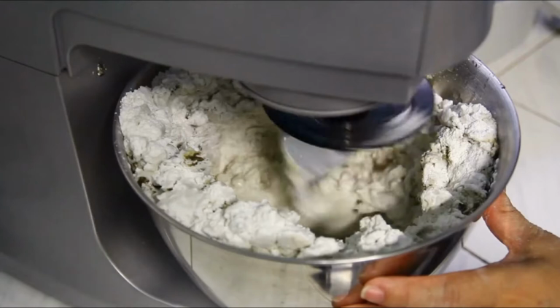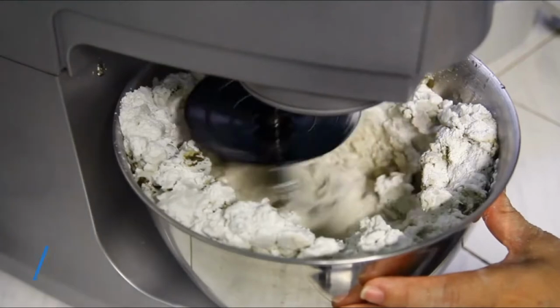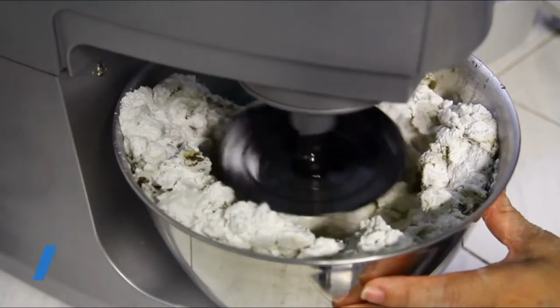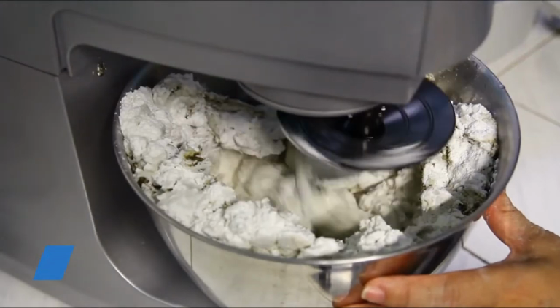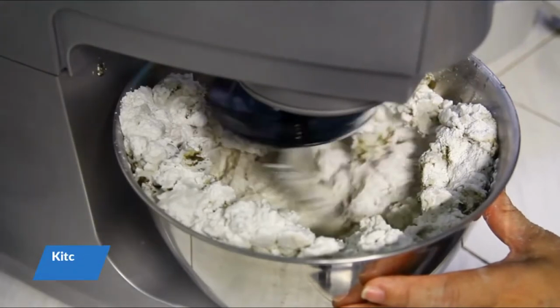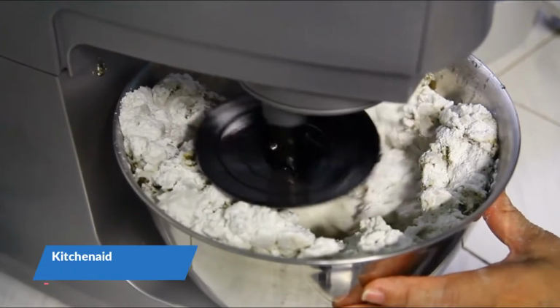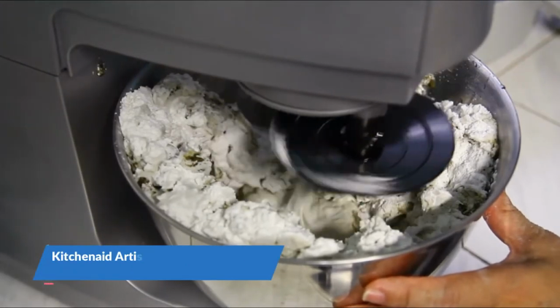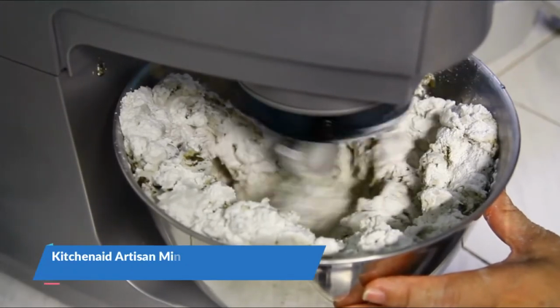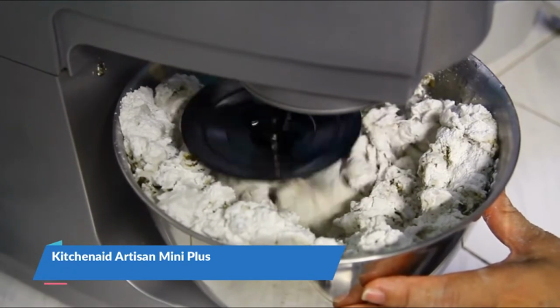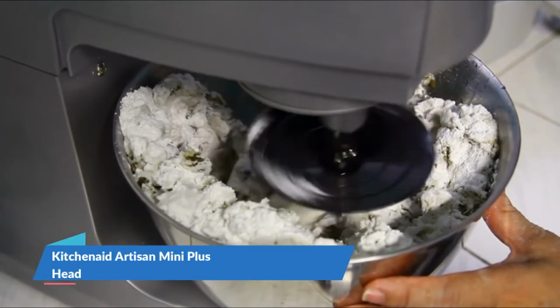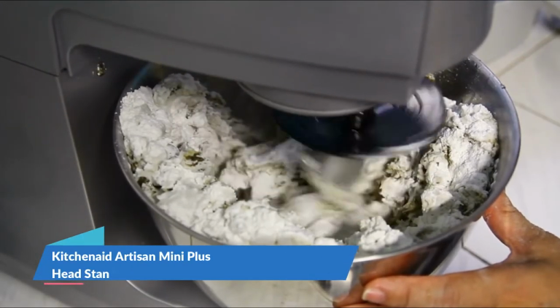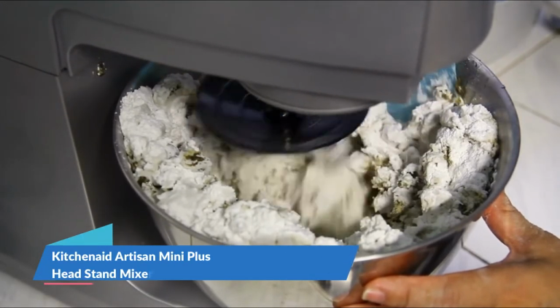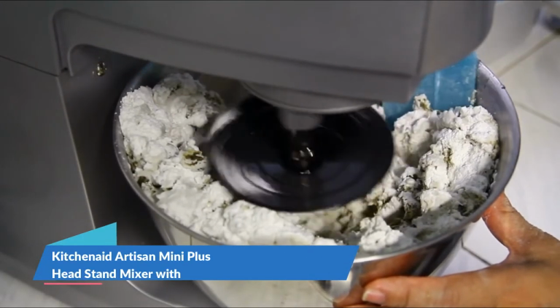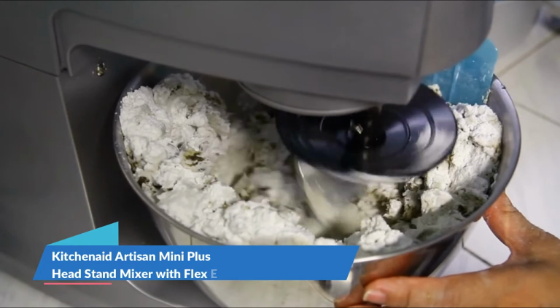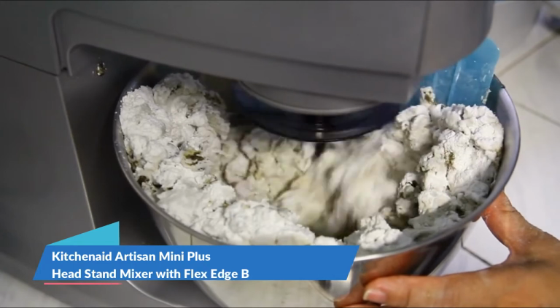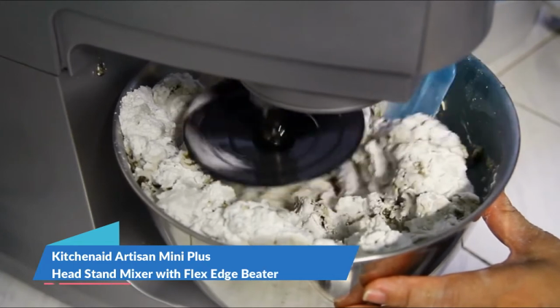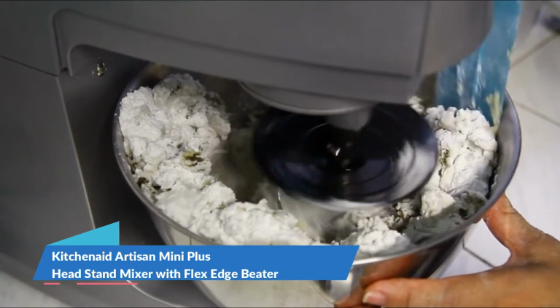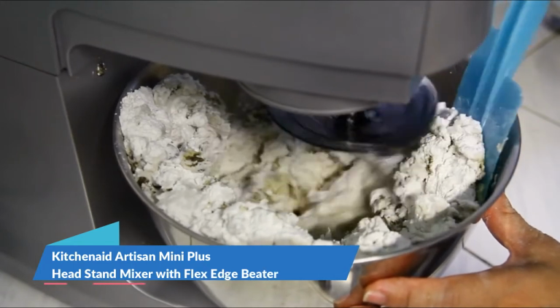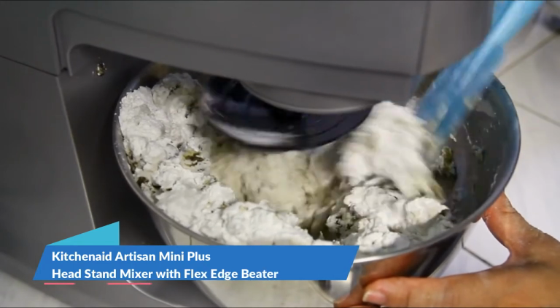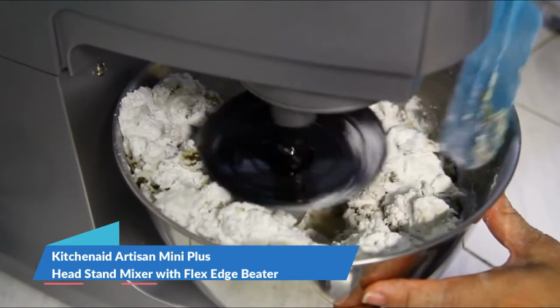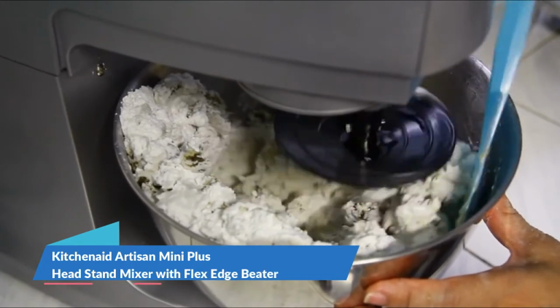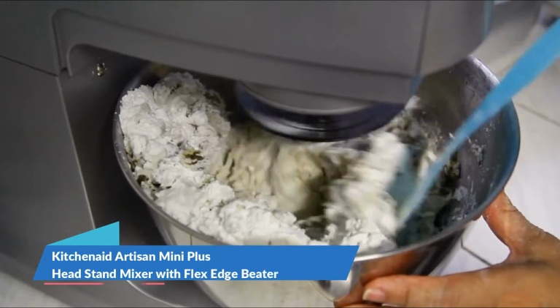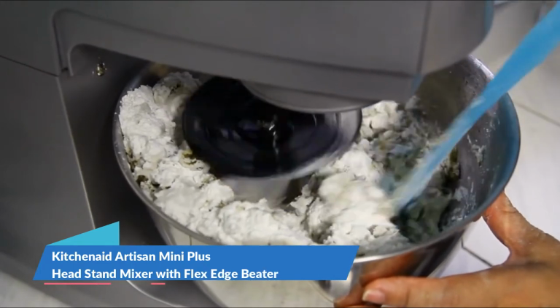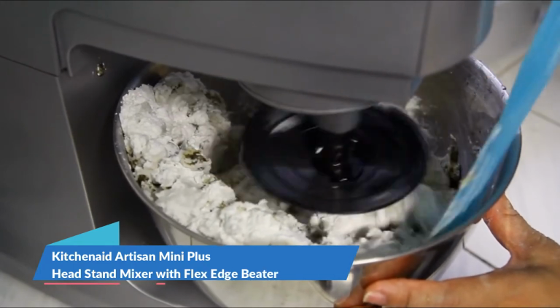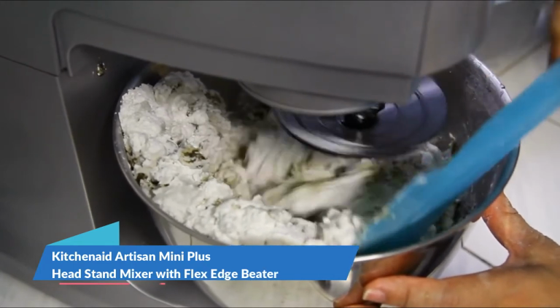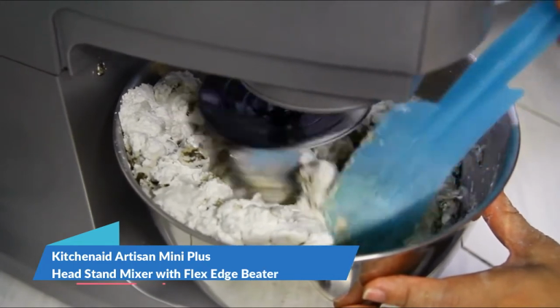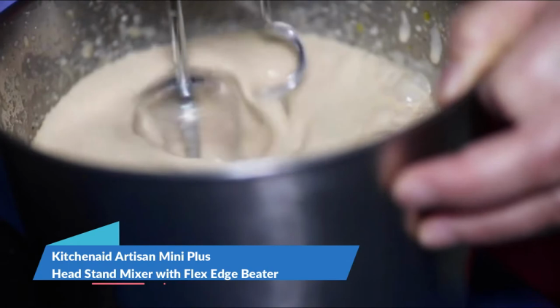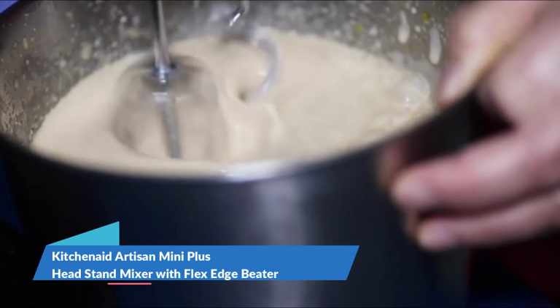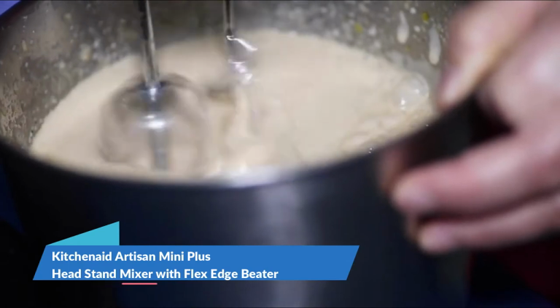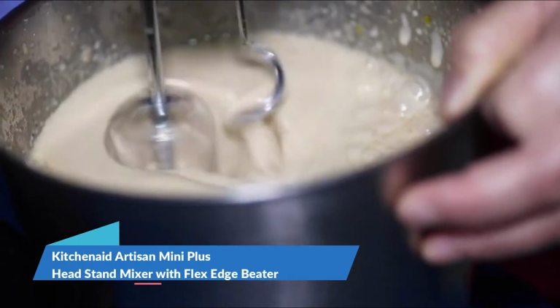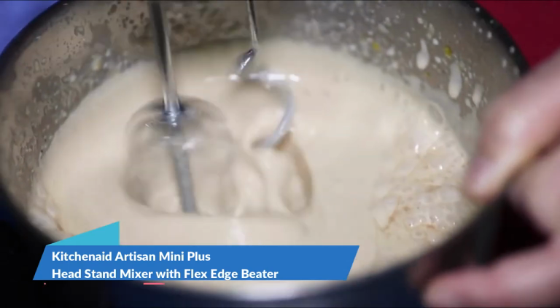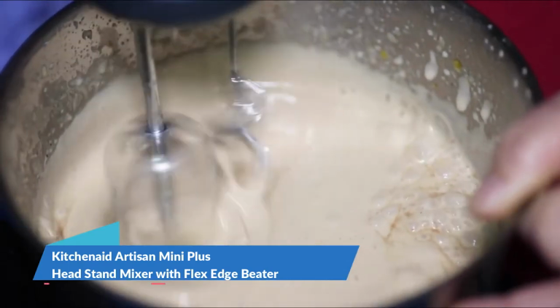Lighter. Smaller. Just as powerful. When you still need the power but don't quite have the space, the KitchenAid Mini Tilt Head Stand Mixer can whip up the recipes you love without taking over your kitchen counter.